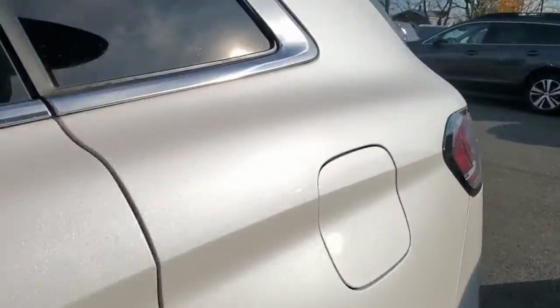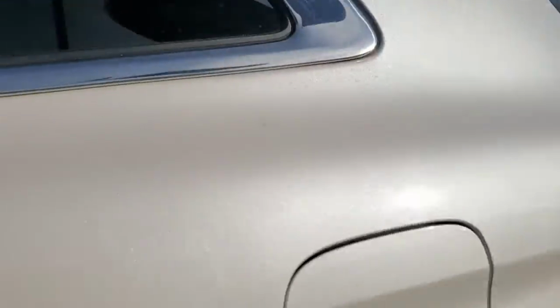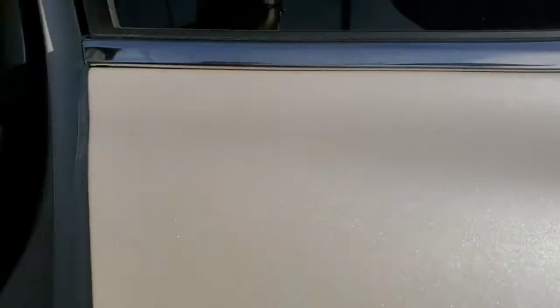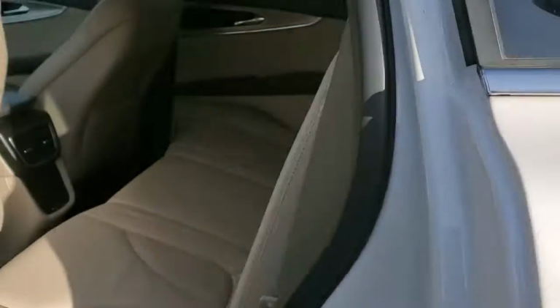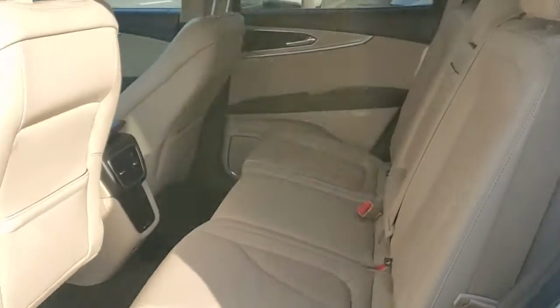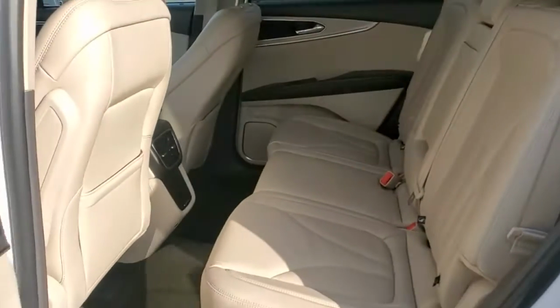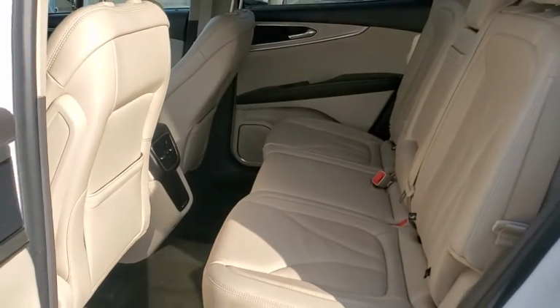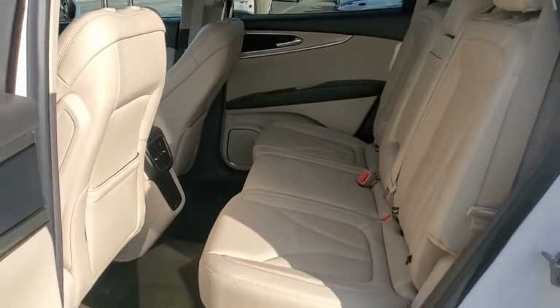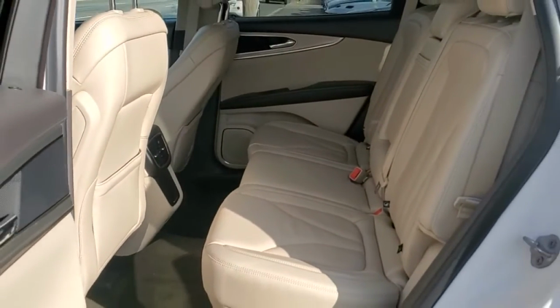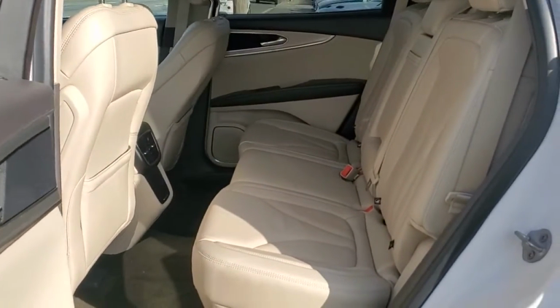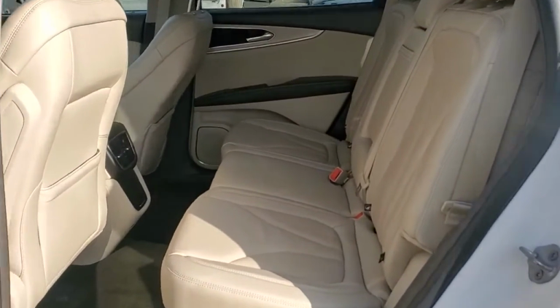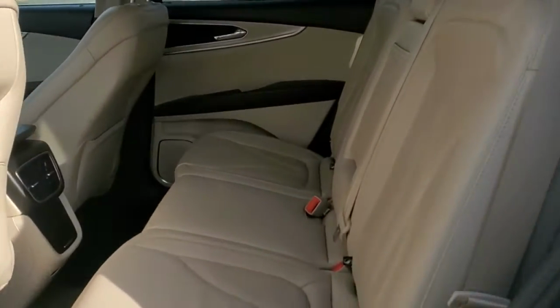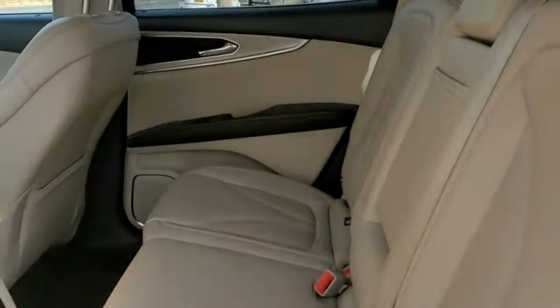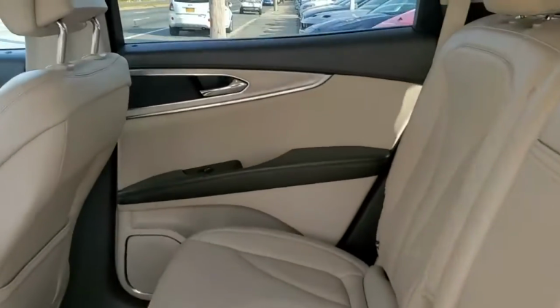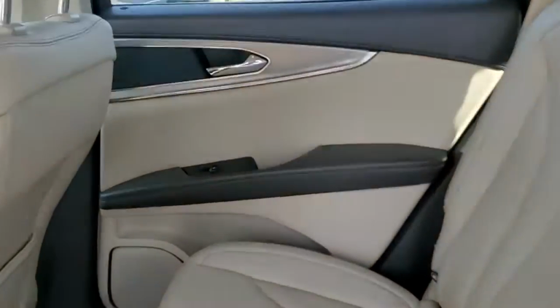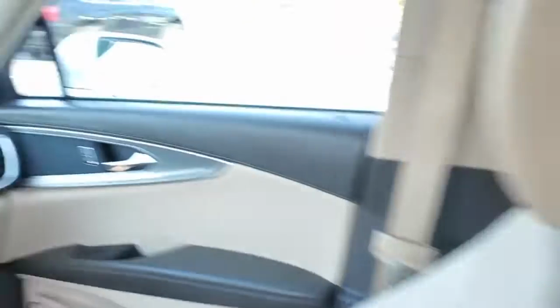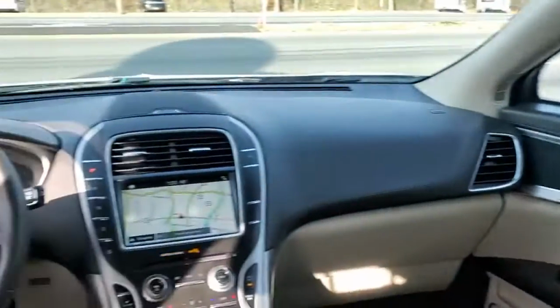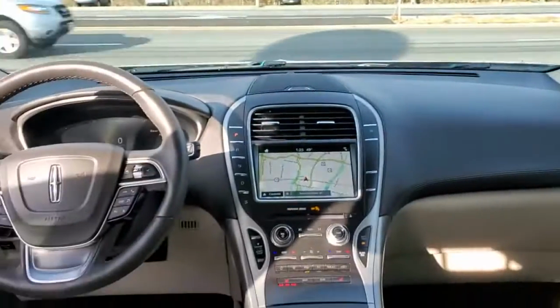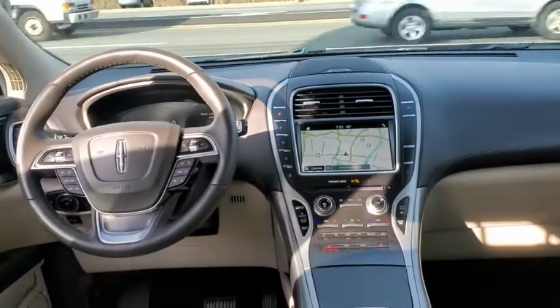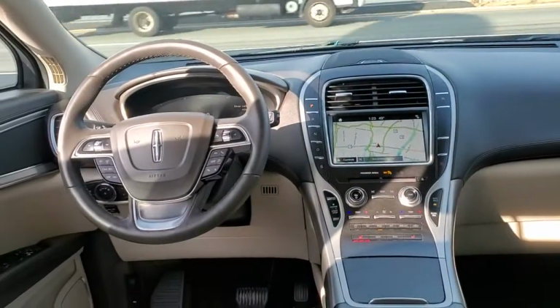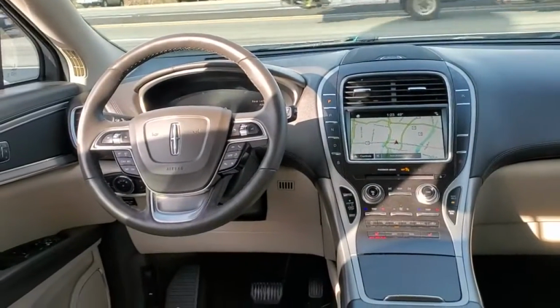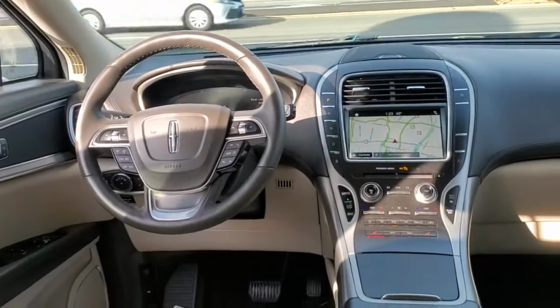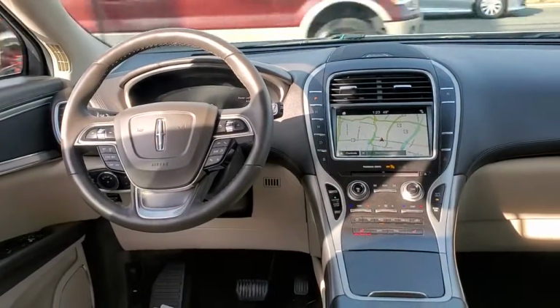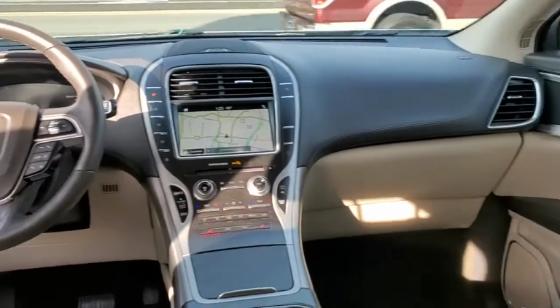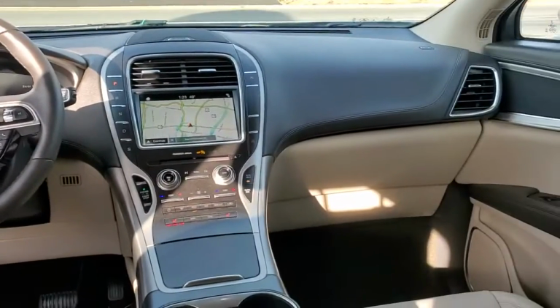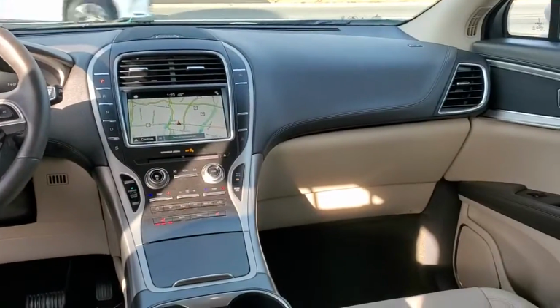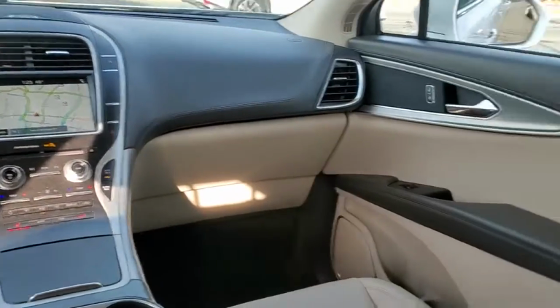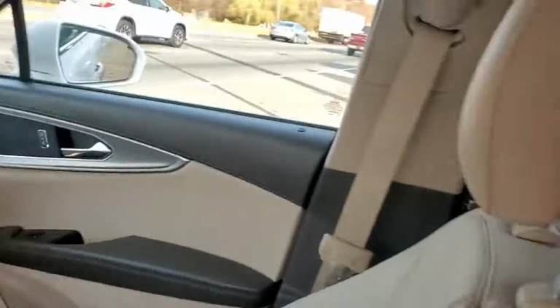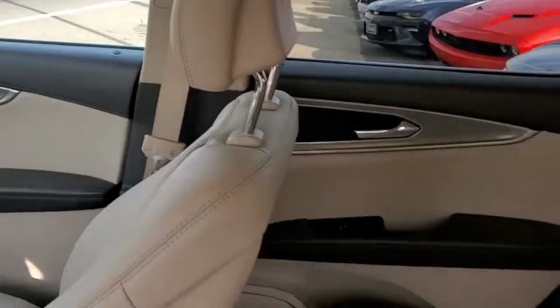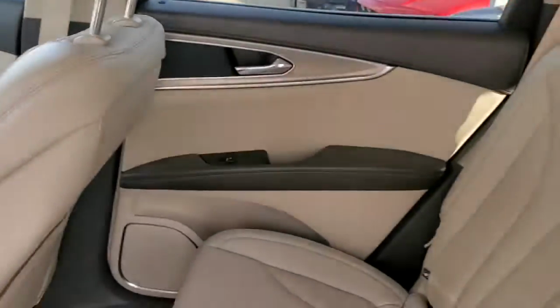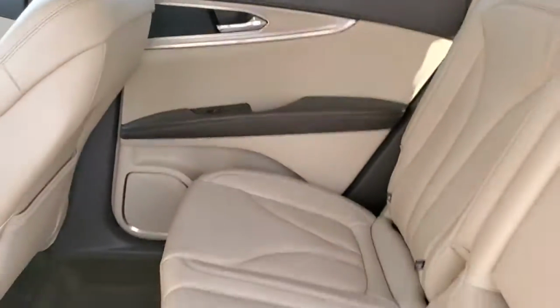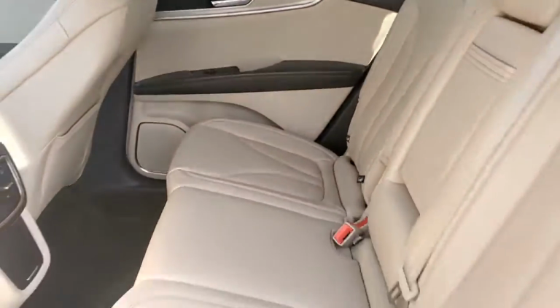All-wheel drive, keyless entry, navigation system, power liftgate, lane-keeping assist, remote engine start, power passenger seat, woodgrain interior trim, keyless start, active suspension.